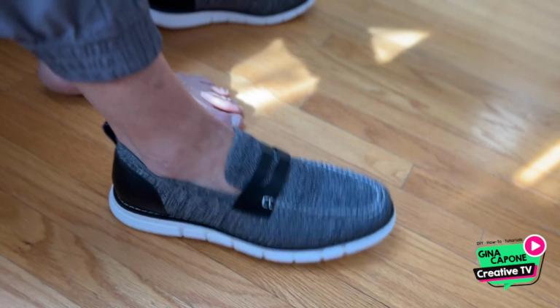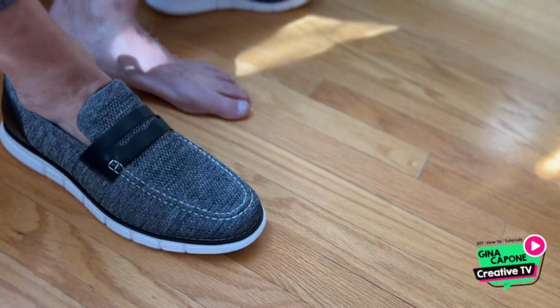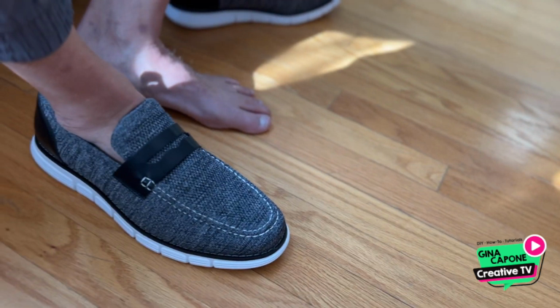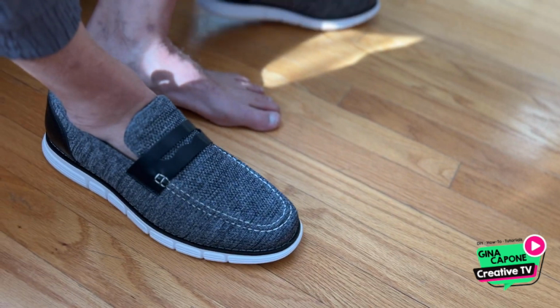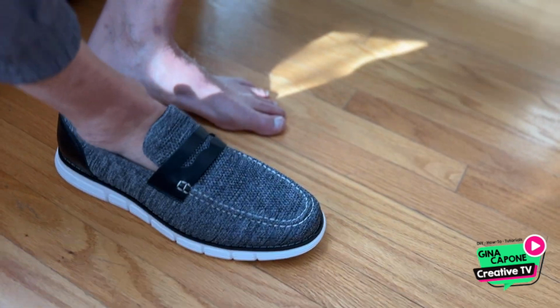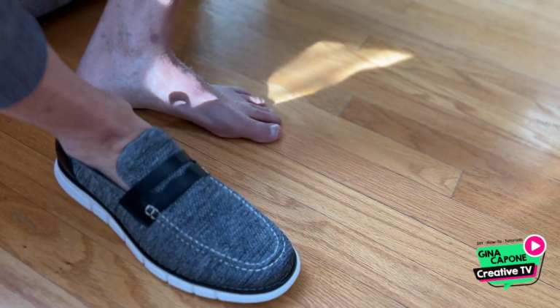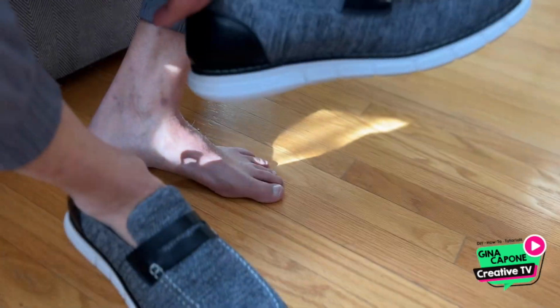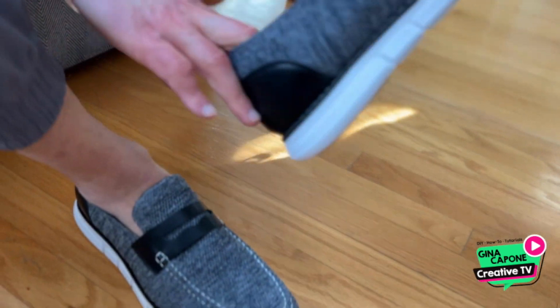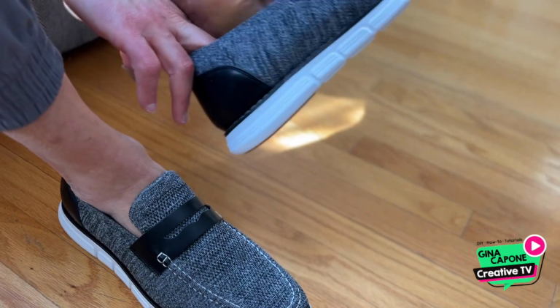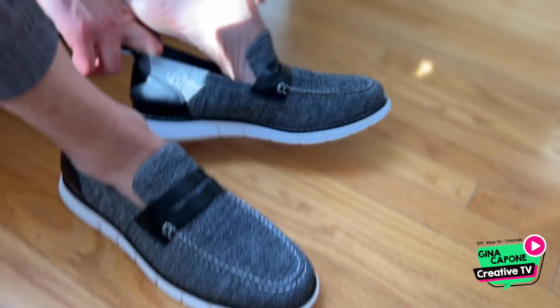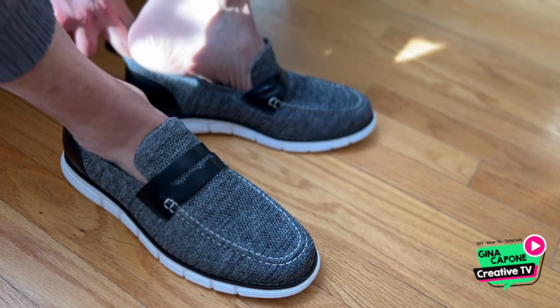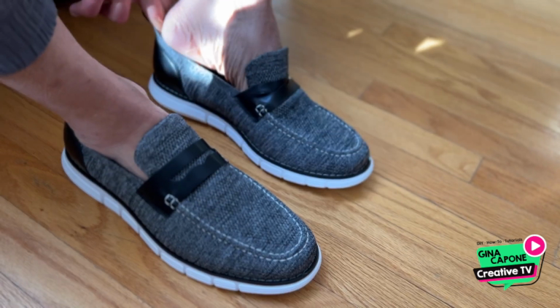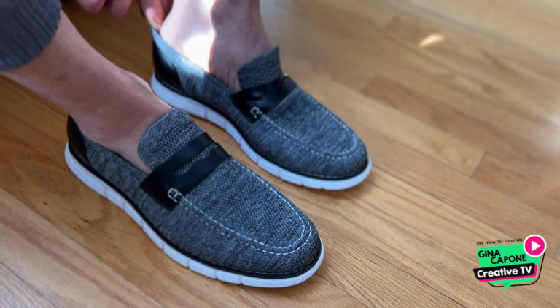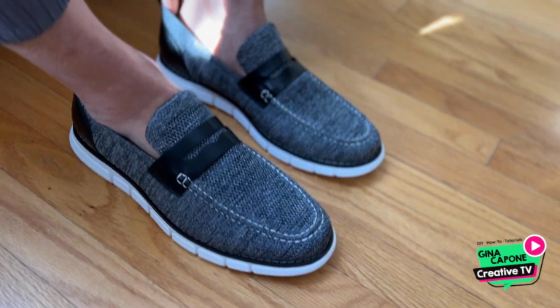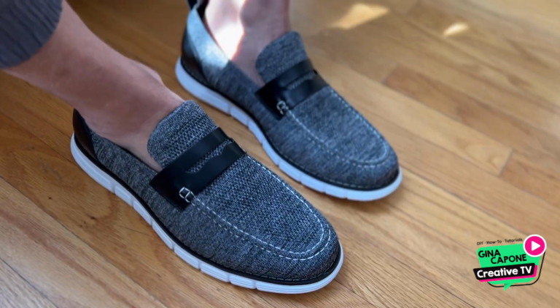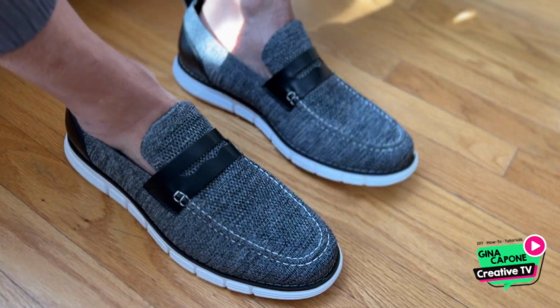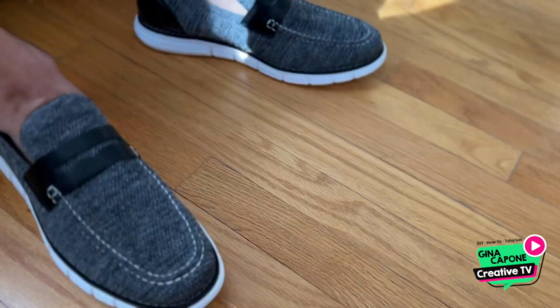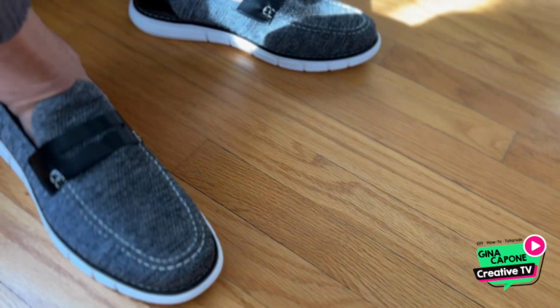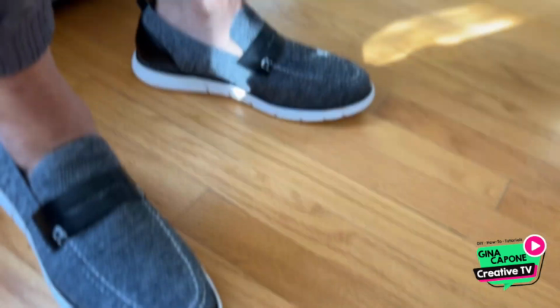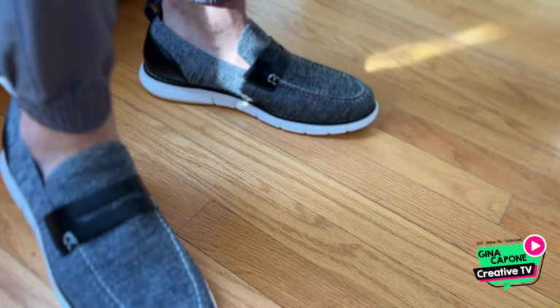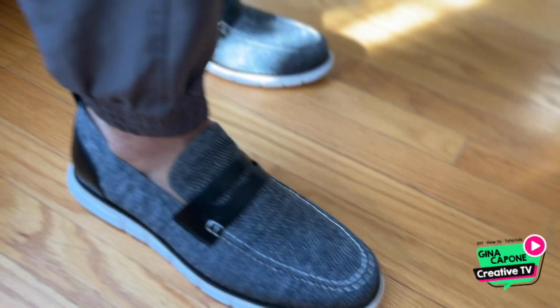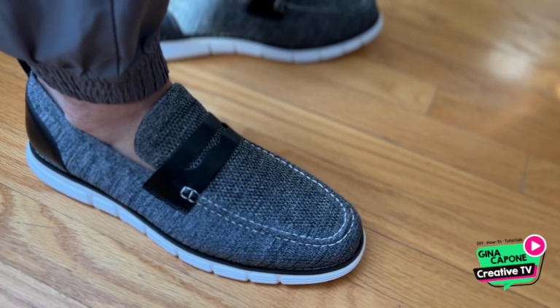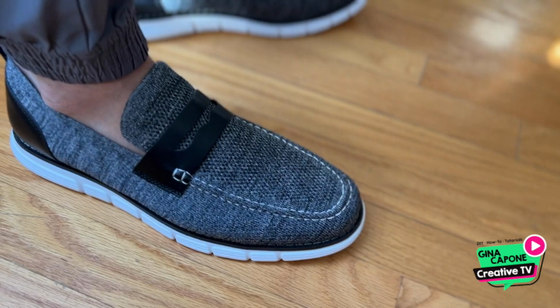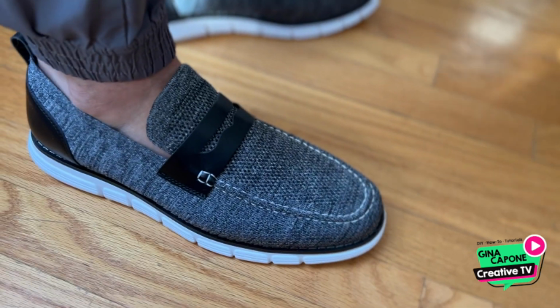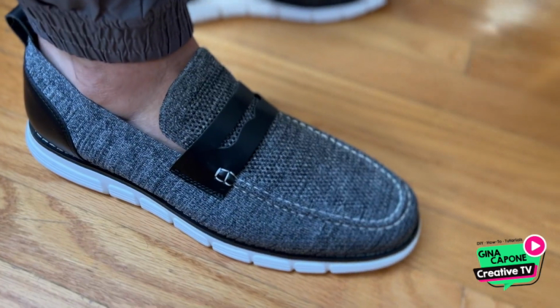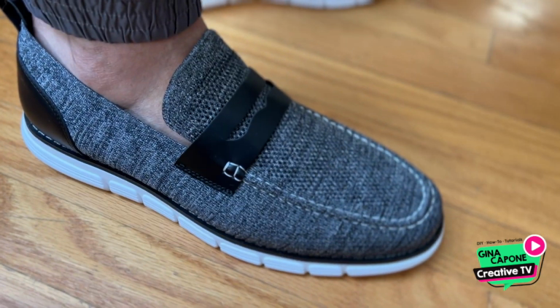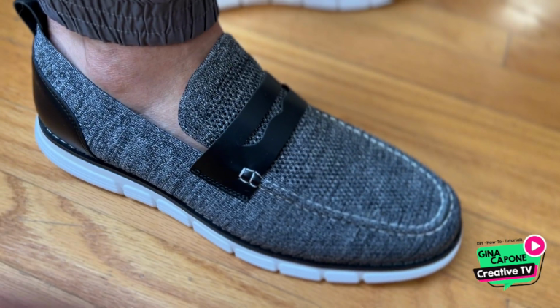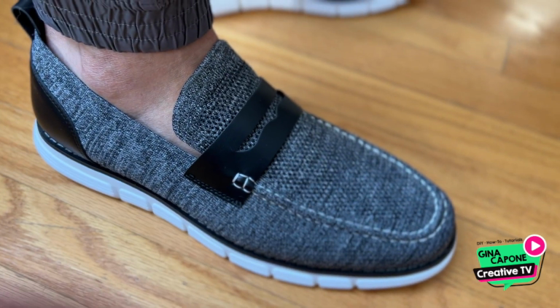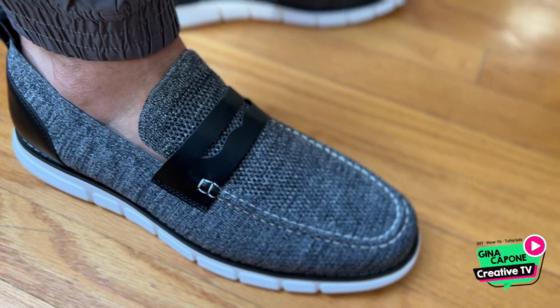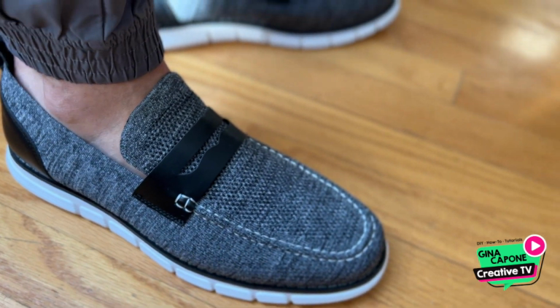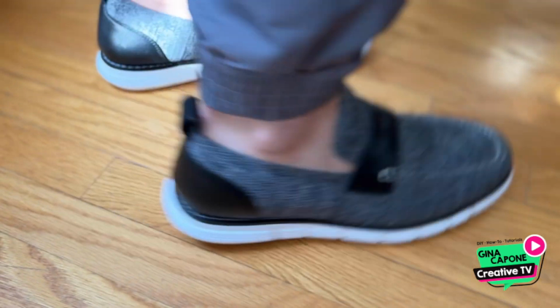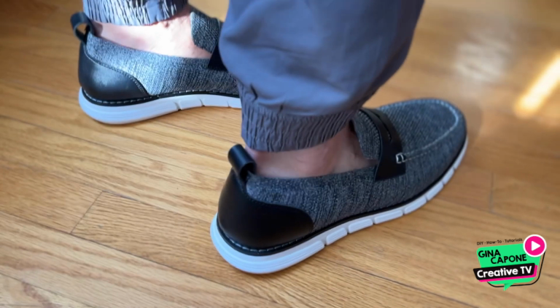The interior features a breathable mesh lining, keeping feet cool and reducing moisture, essential for comfort. He's finding the insole supportive, especially with the subtle arch, which is beneficial for extended wear.